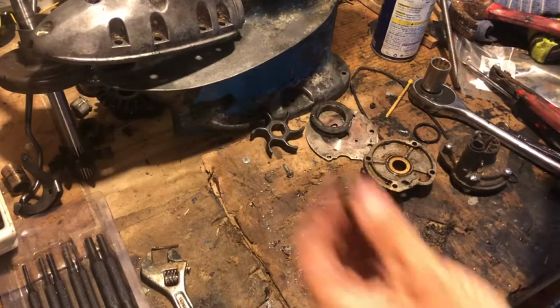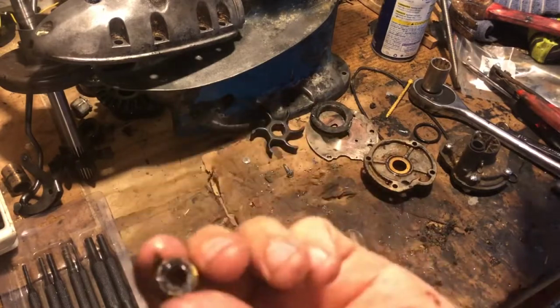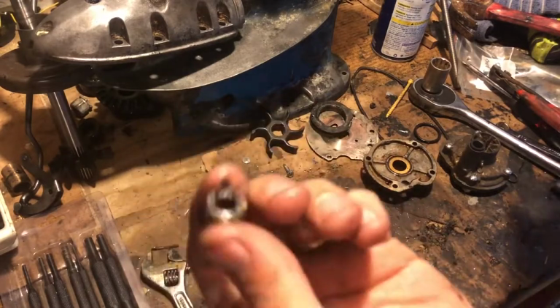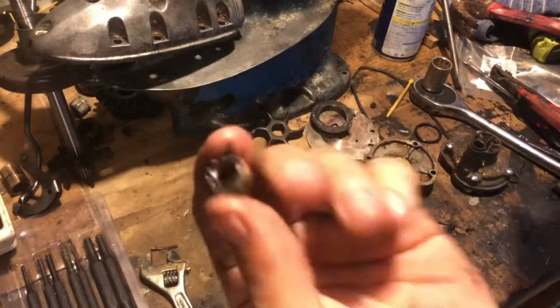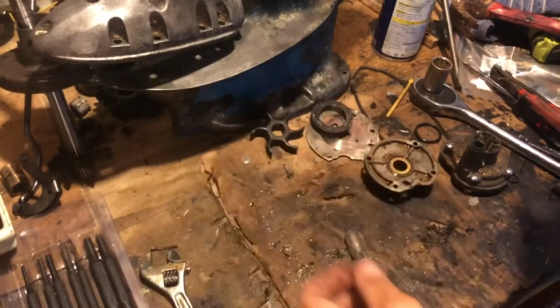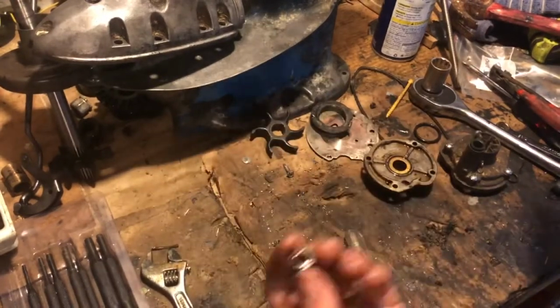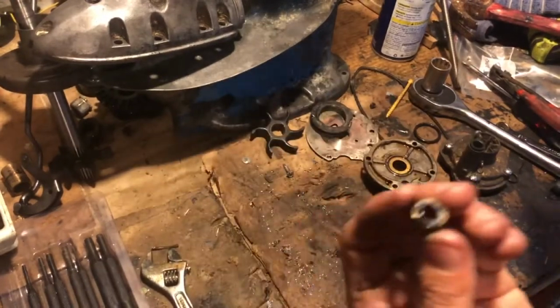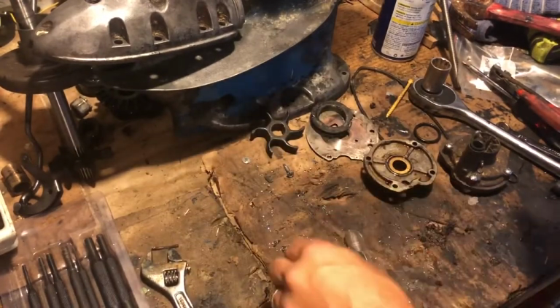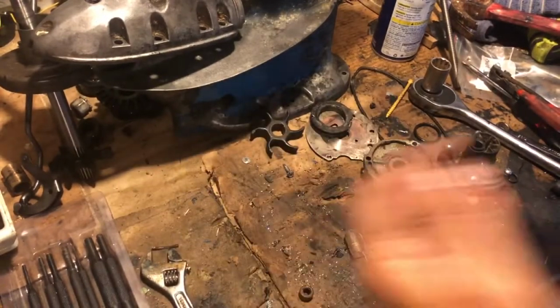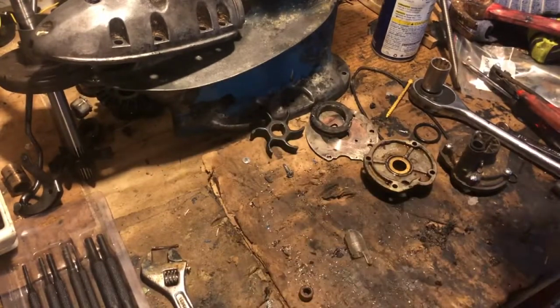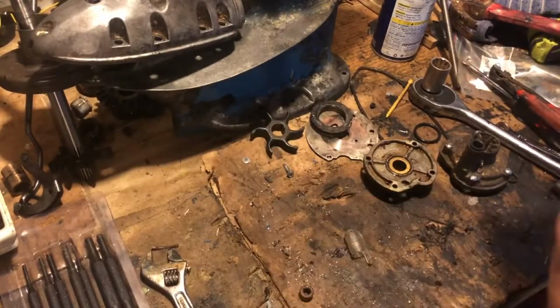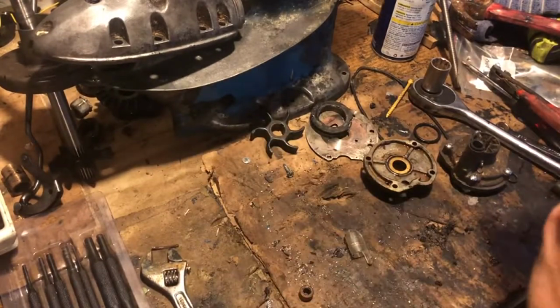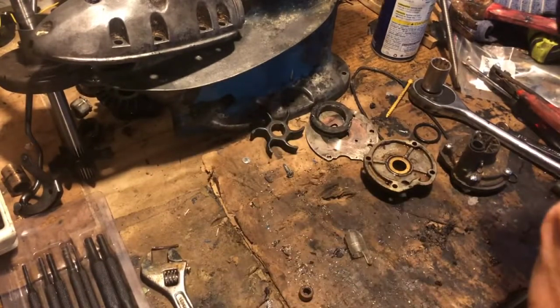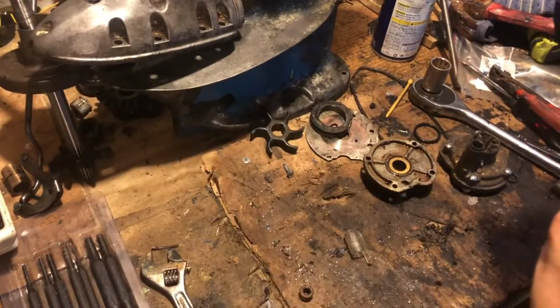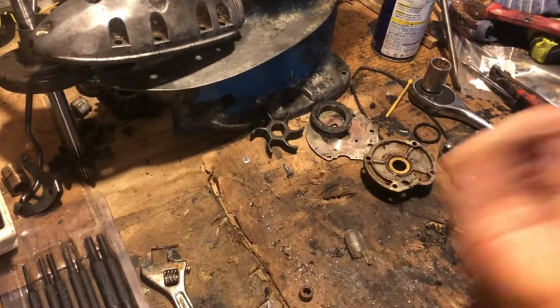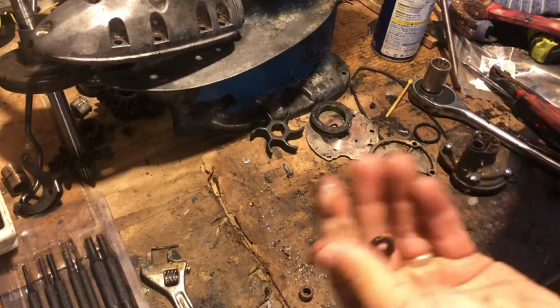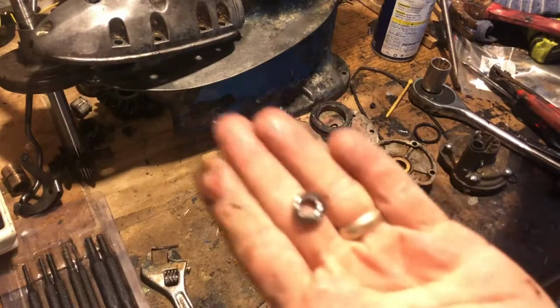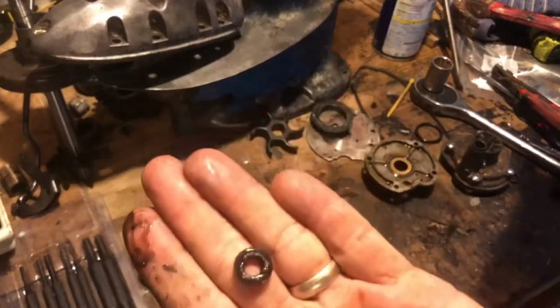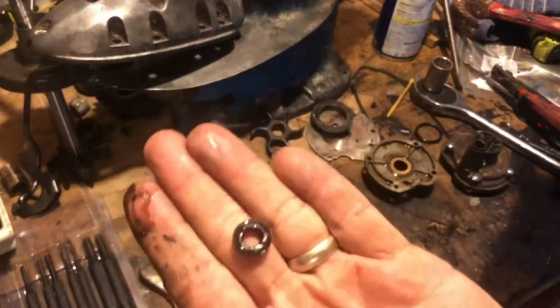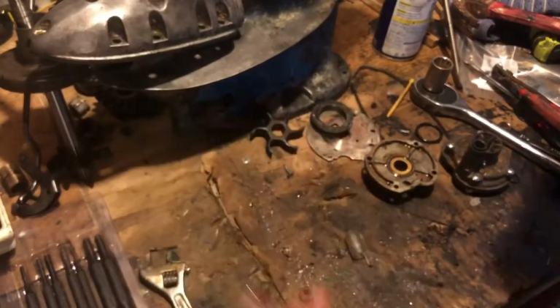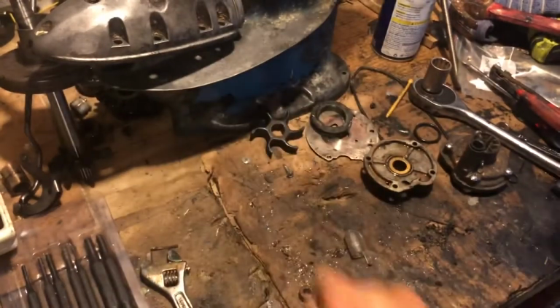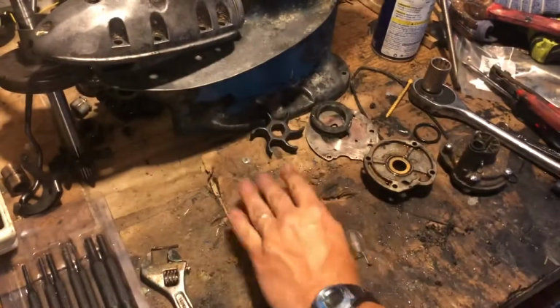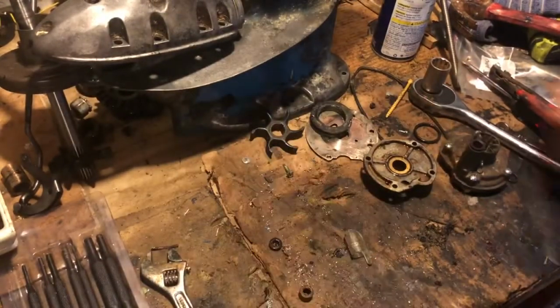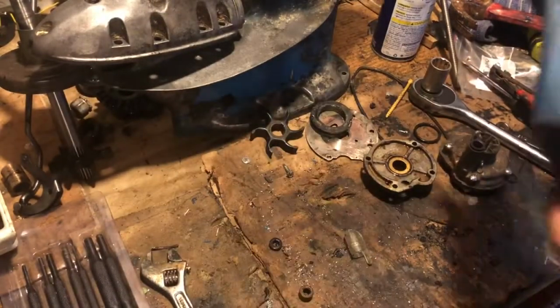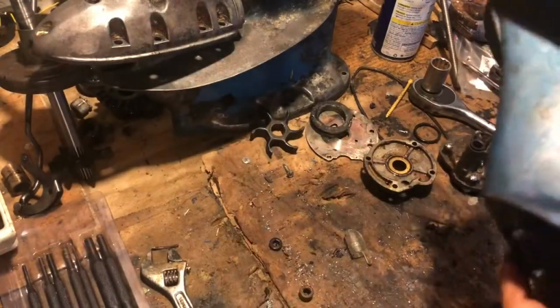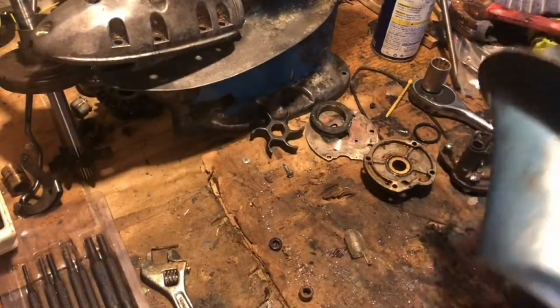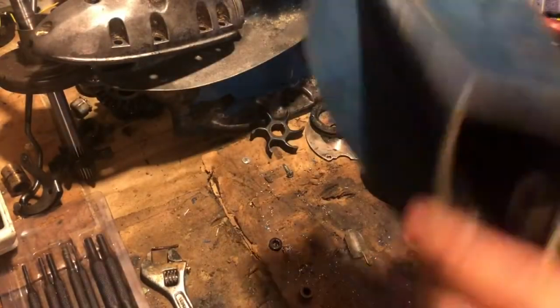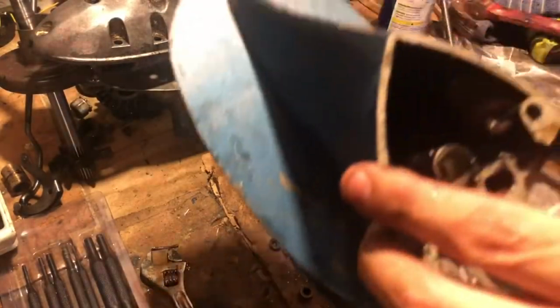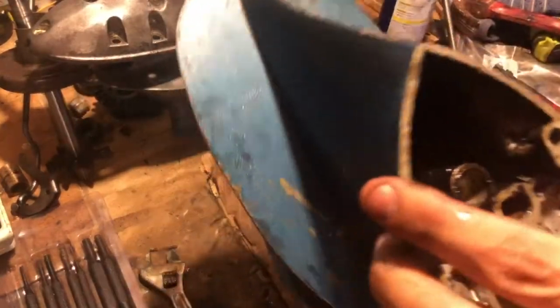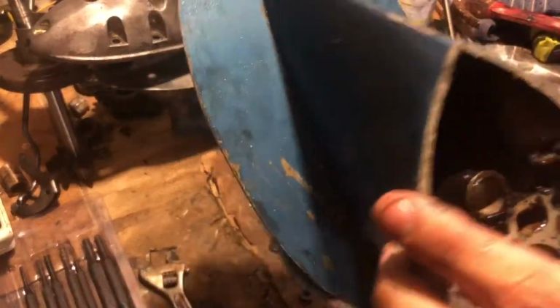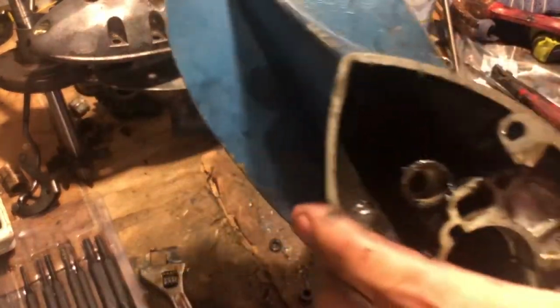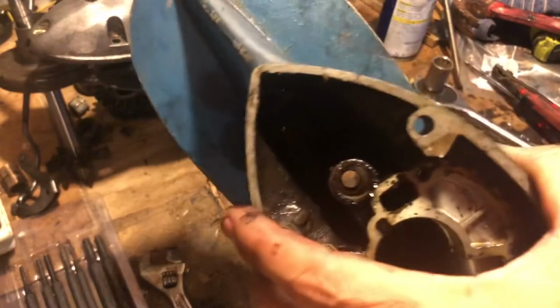Boom — seals out, bushing out. There you go. The bushing comes right out with the threaded rod. It might stick a little — don't worry about it. The old o-ring slides right off — throw that away and we're done. Just clean up the material on the inside.